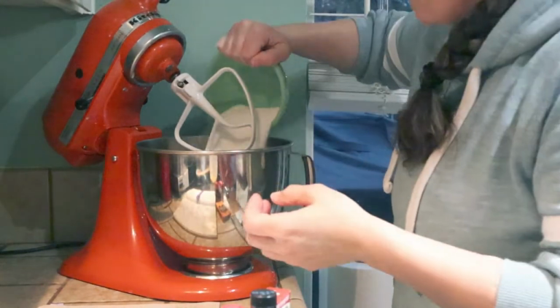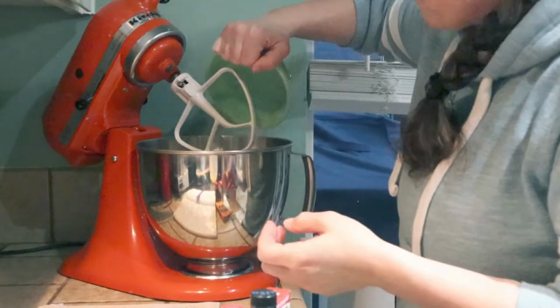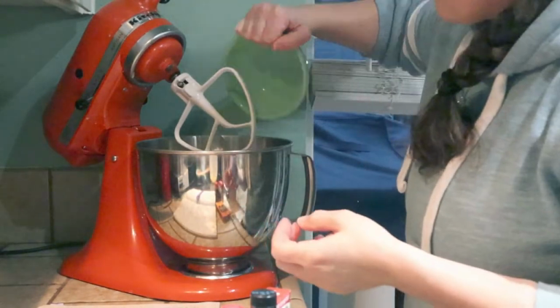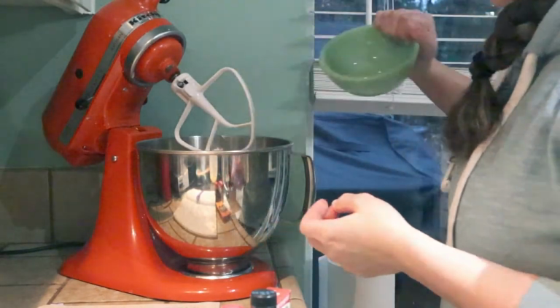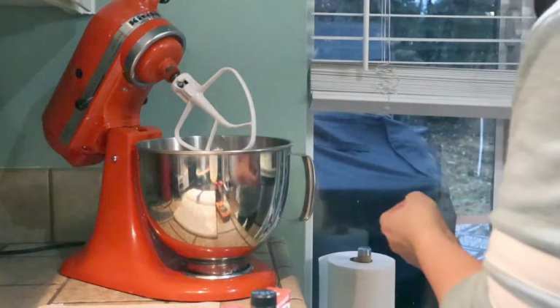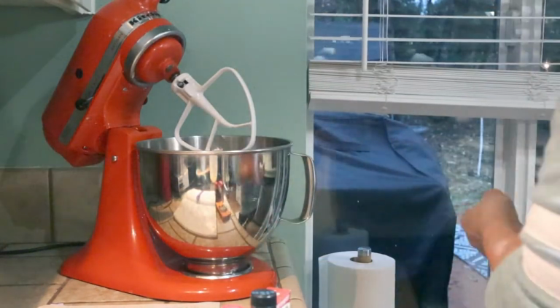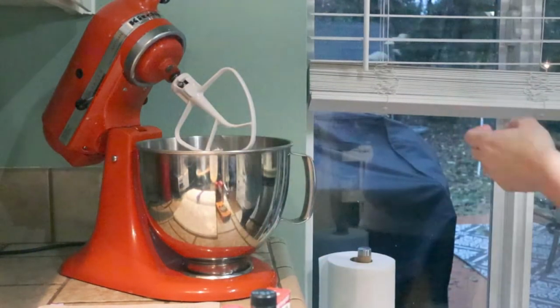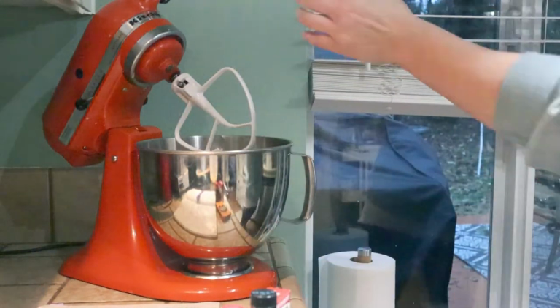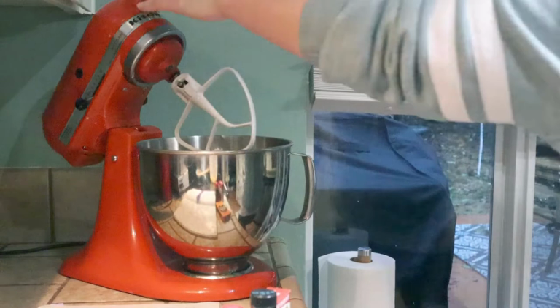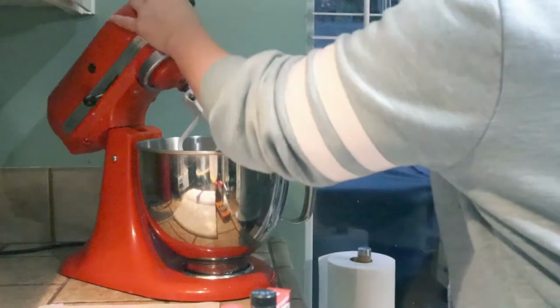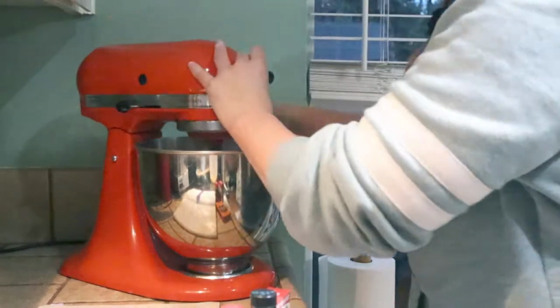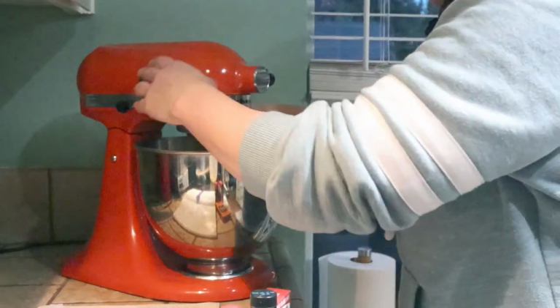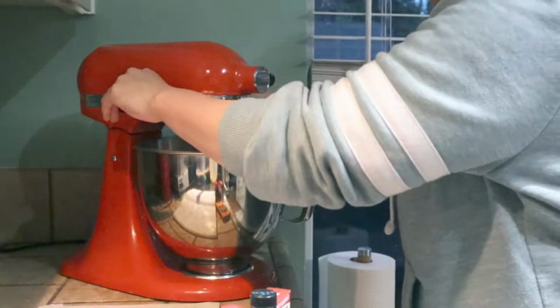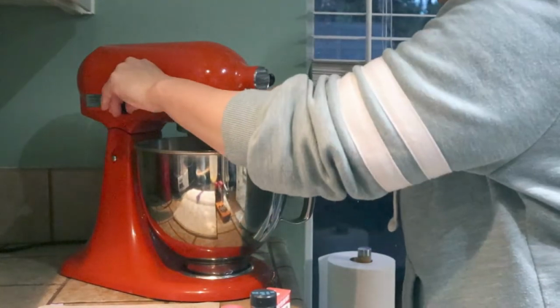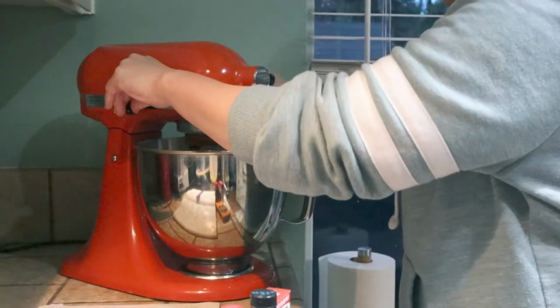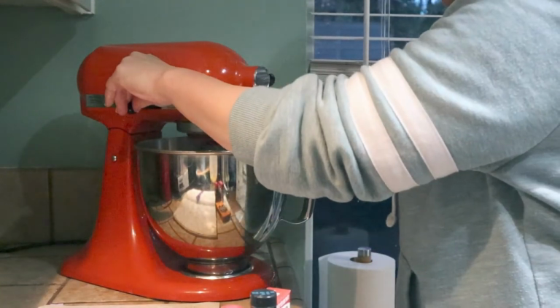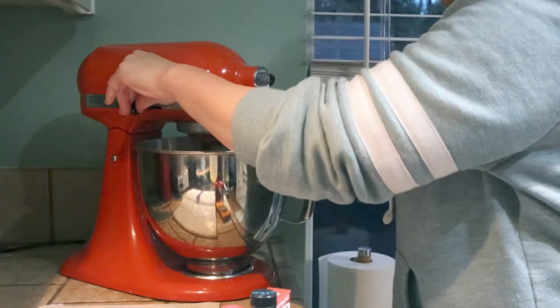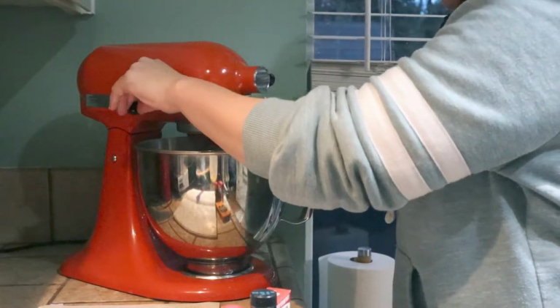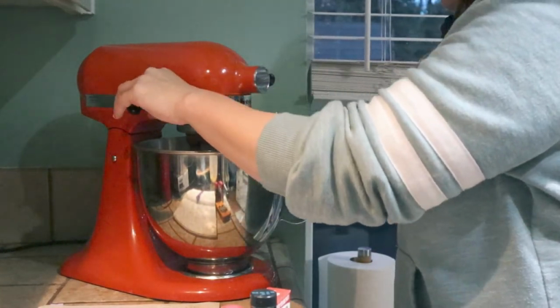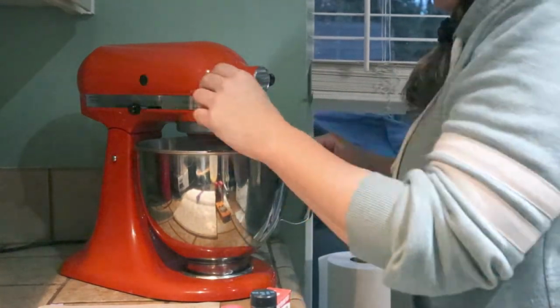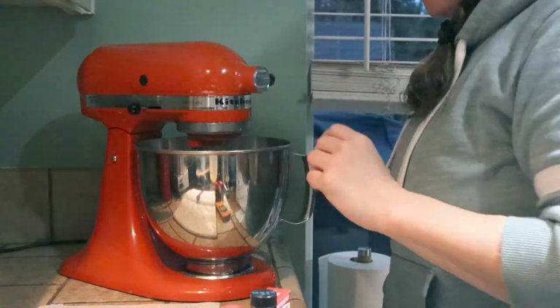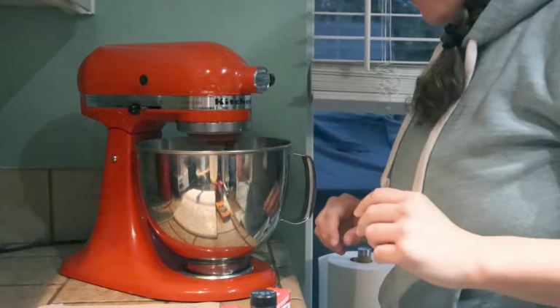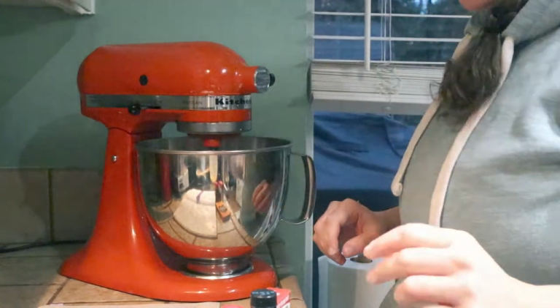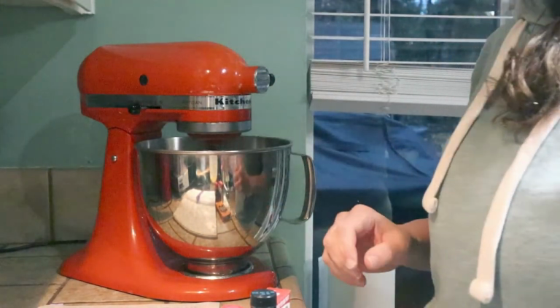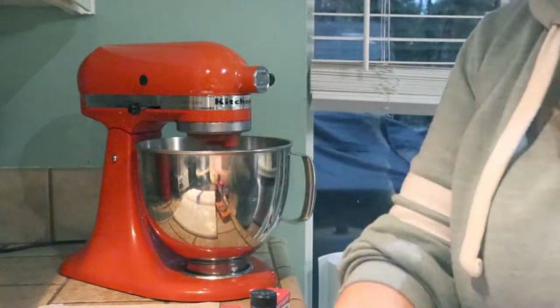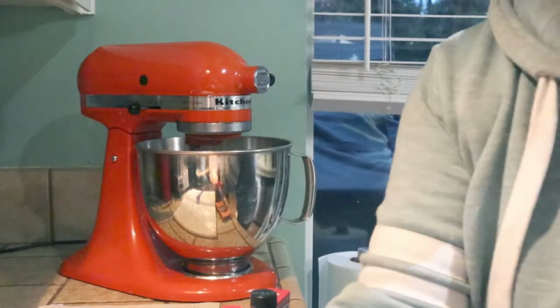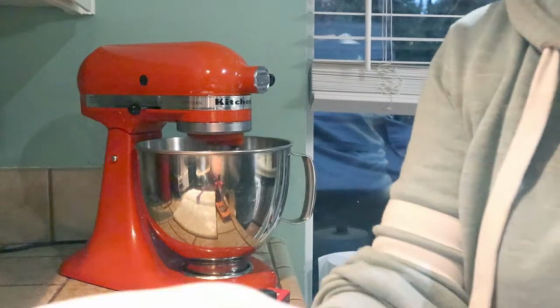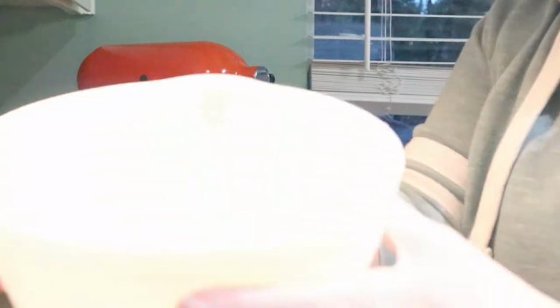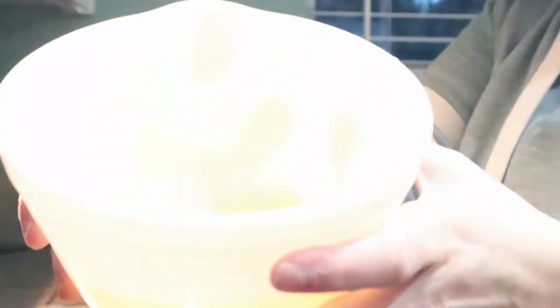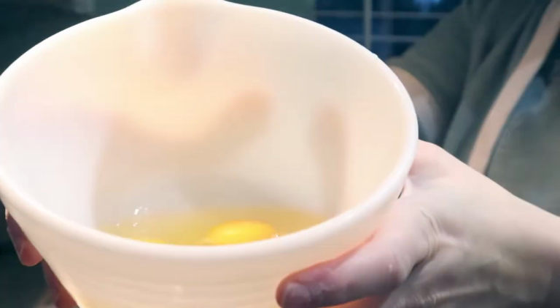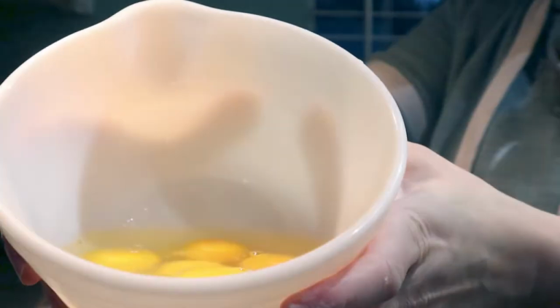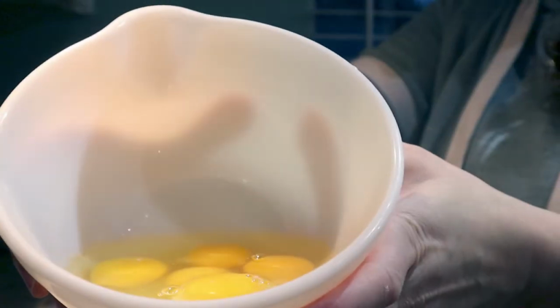And there goes the sugar. You just want to beat this until it's light and fluffy. So if you have an electric mixer, like a hand mixer or a KitchenAid like what I've got, there you go.